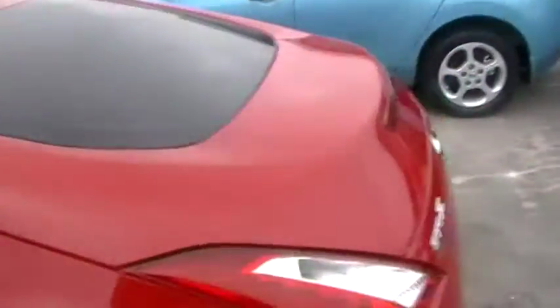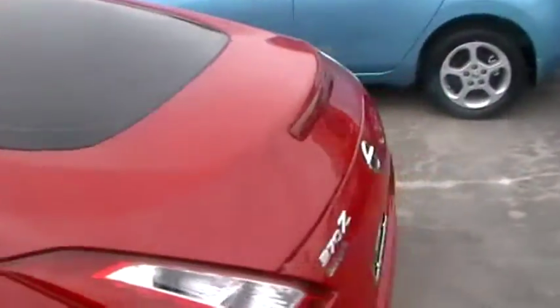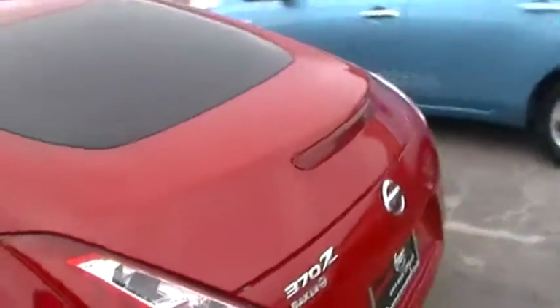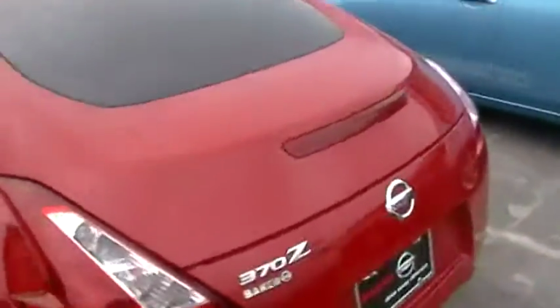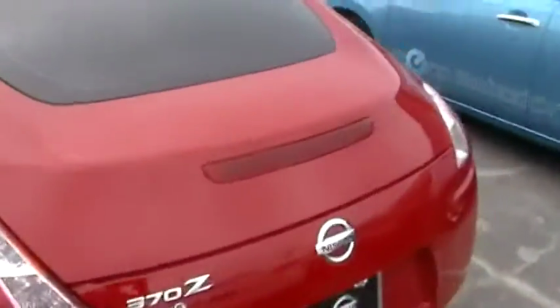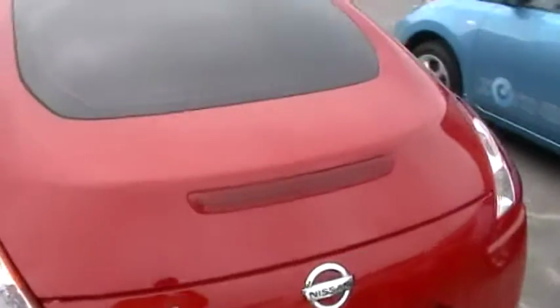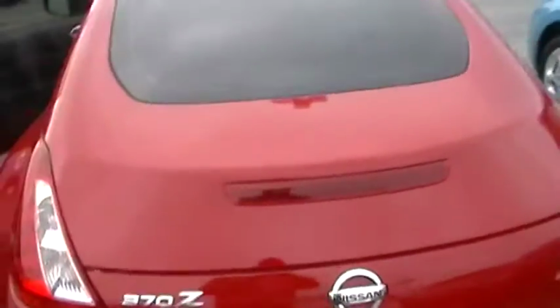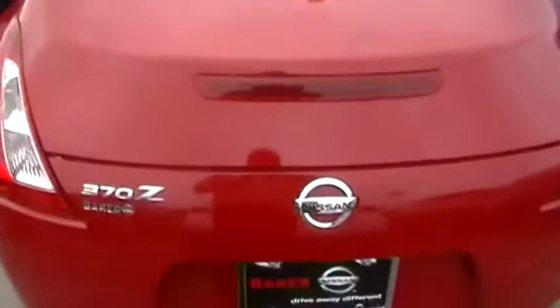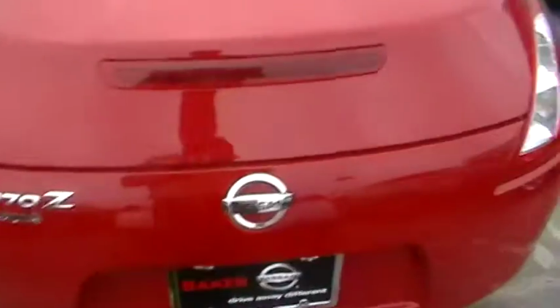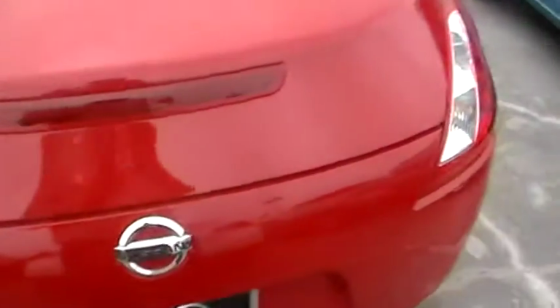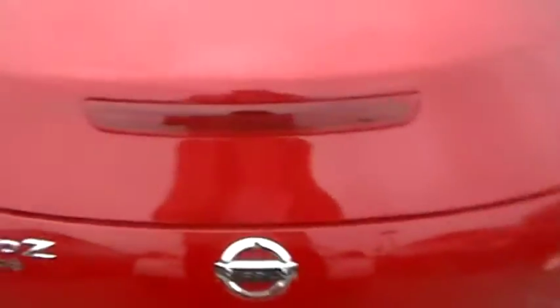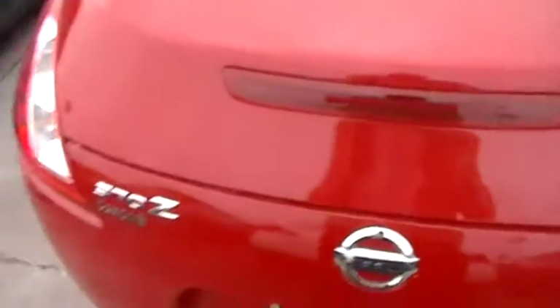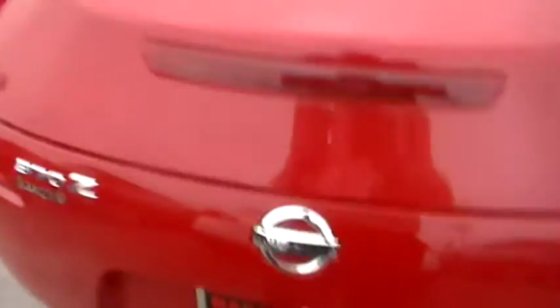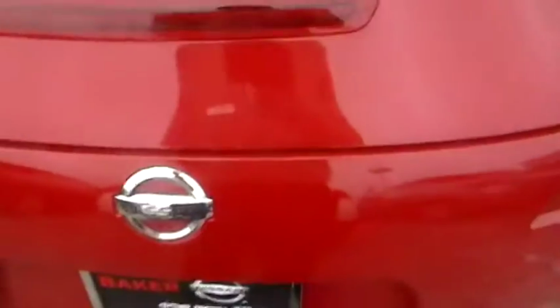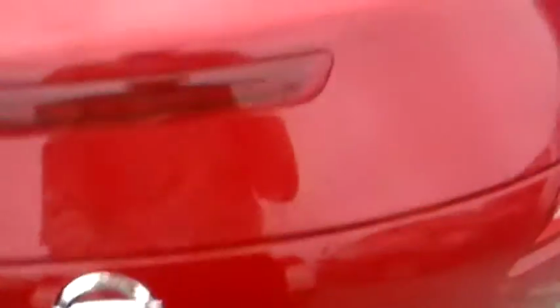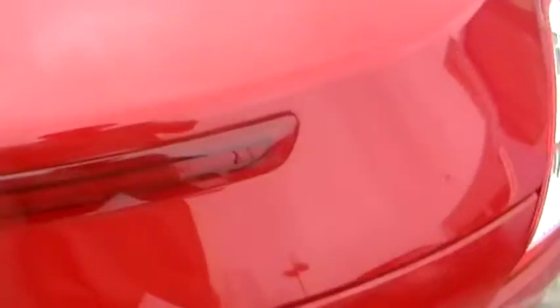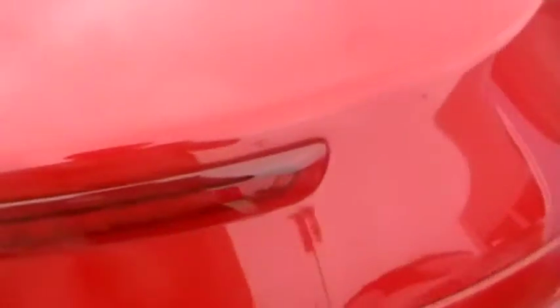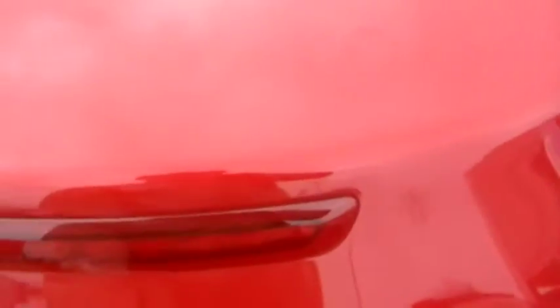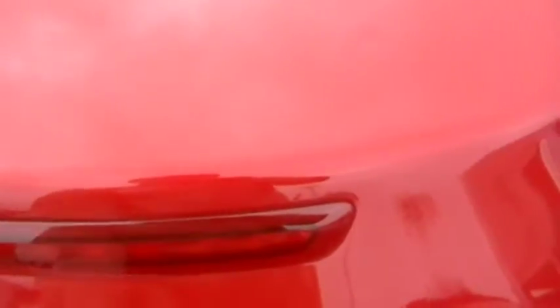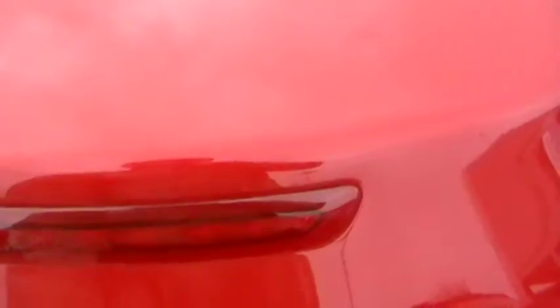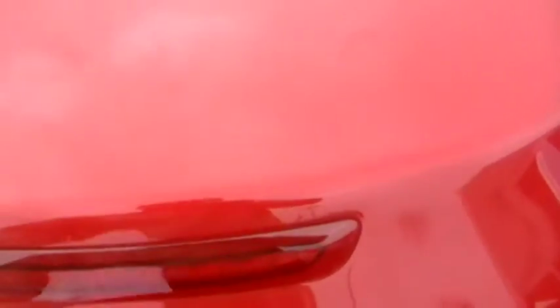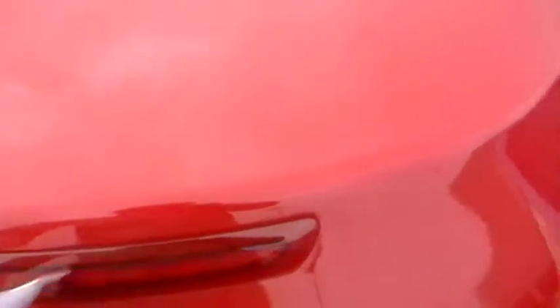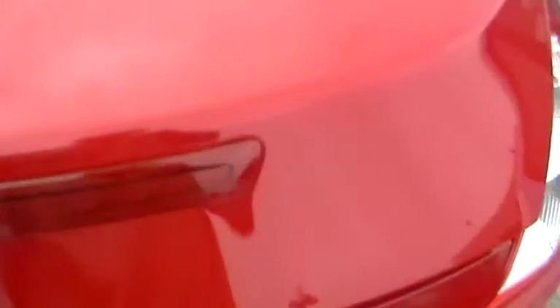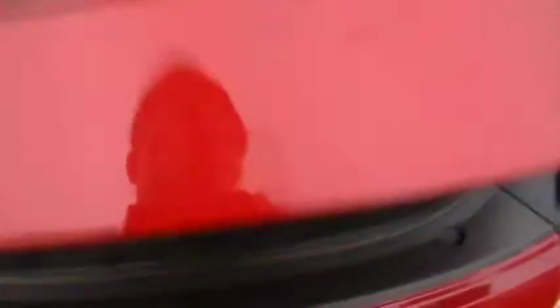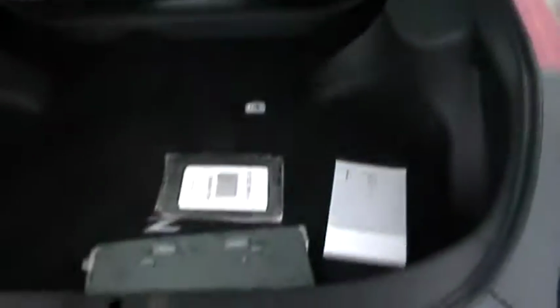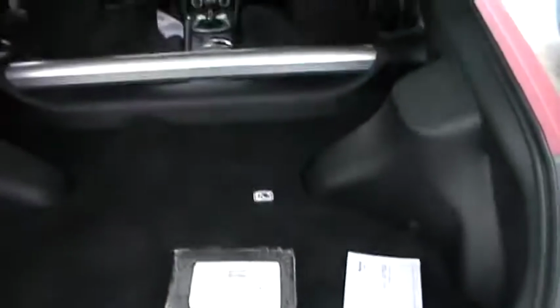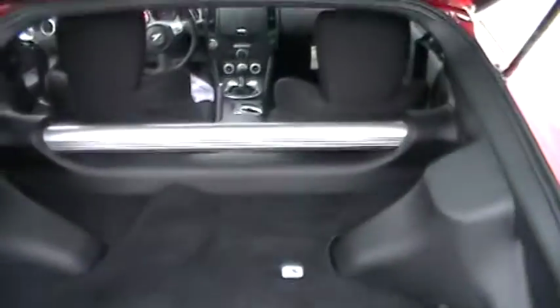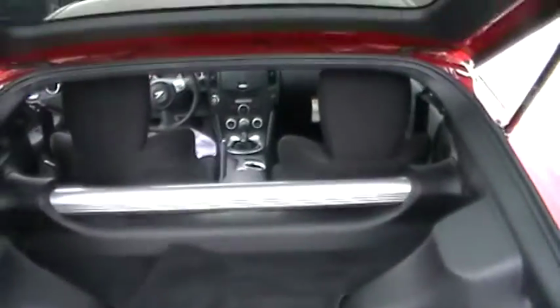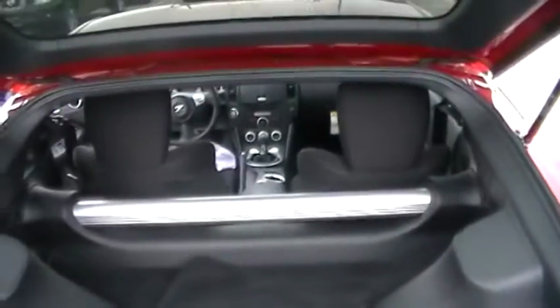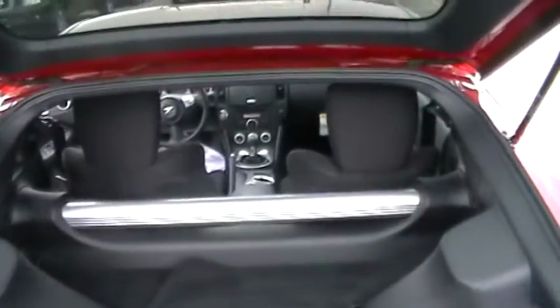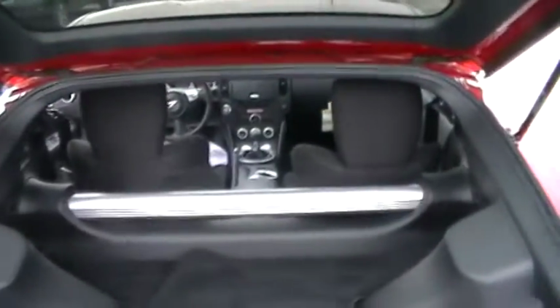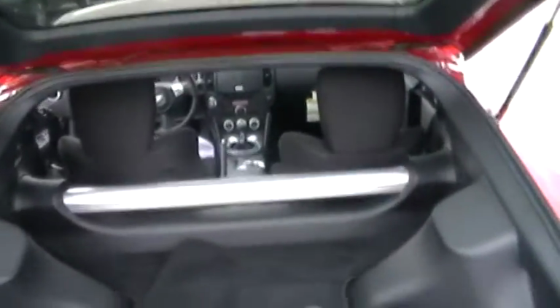As we go around the back of the 370Z, the trunk is very easy to open with the push of a button right there at the bottom. And you have your additional cargo space as well.